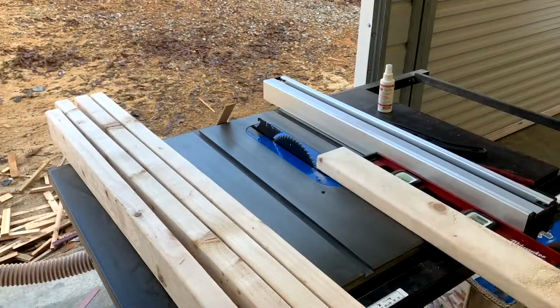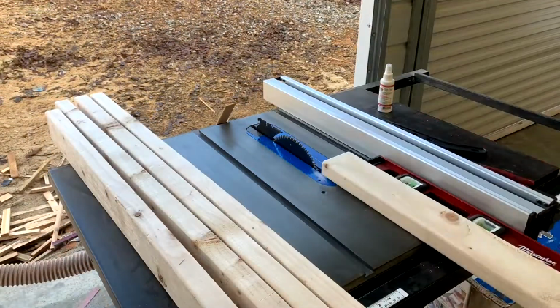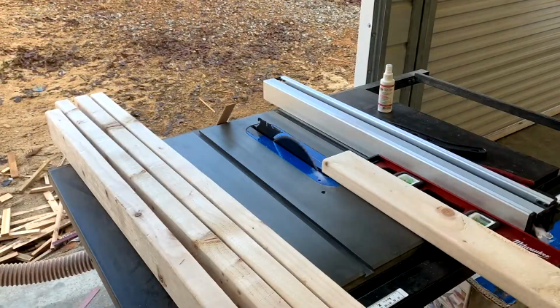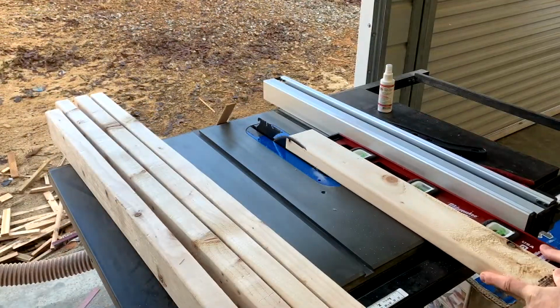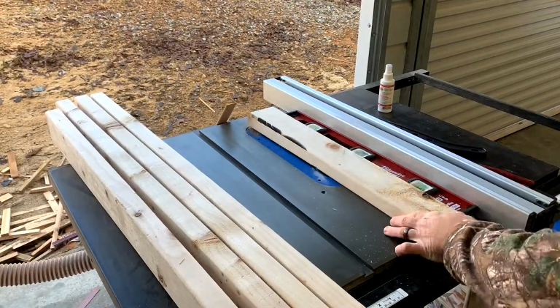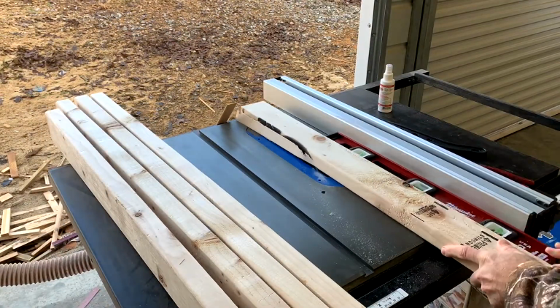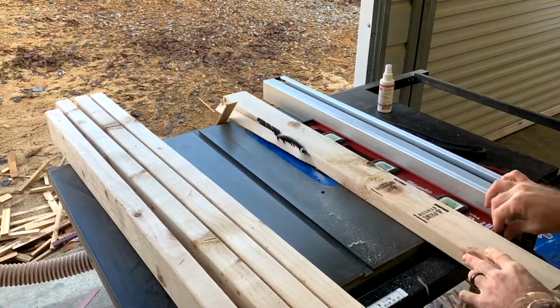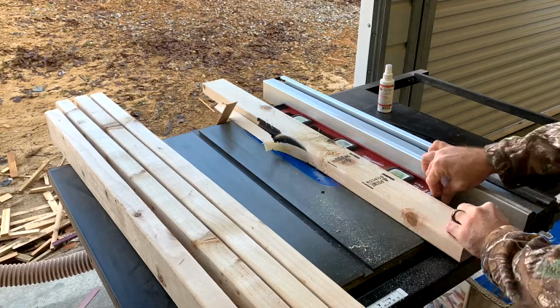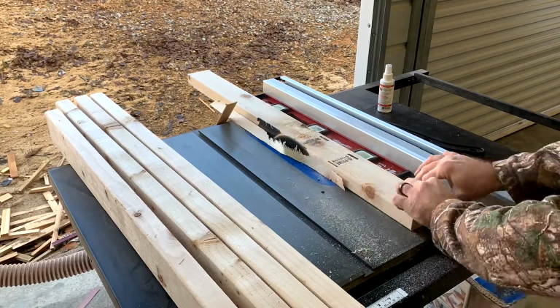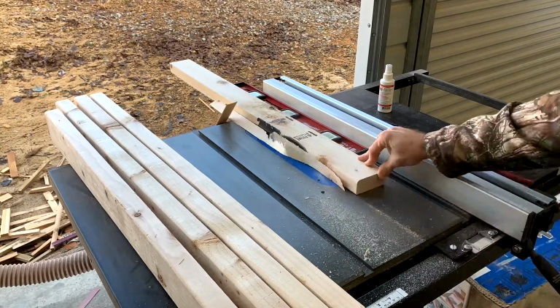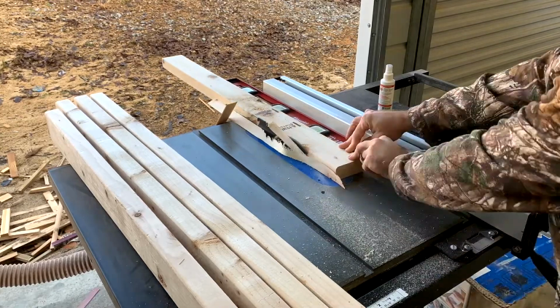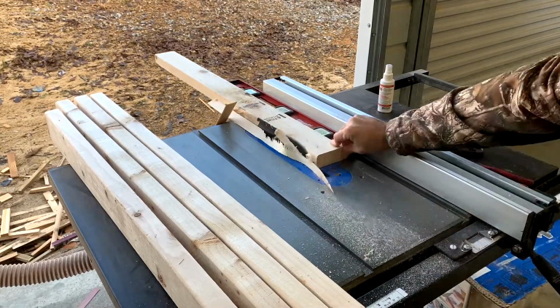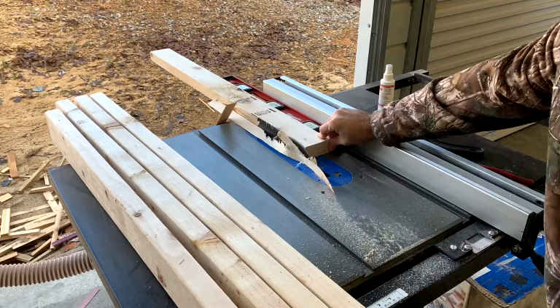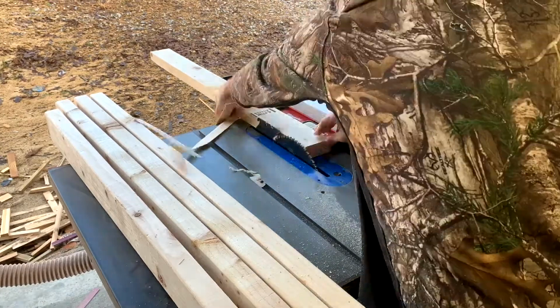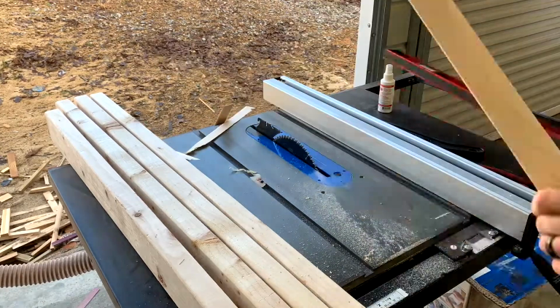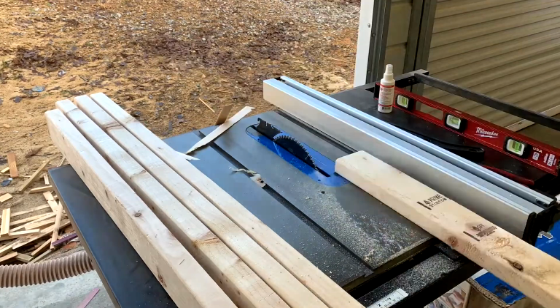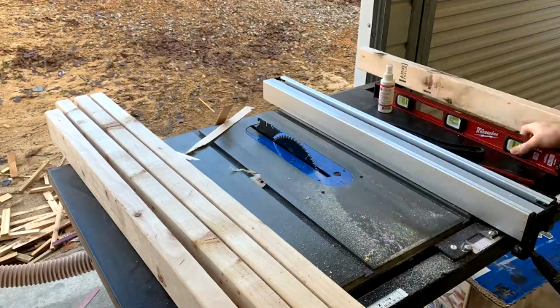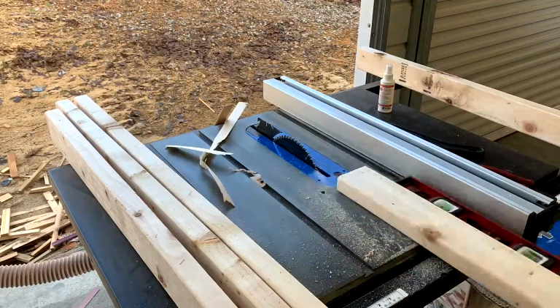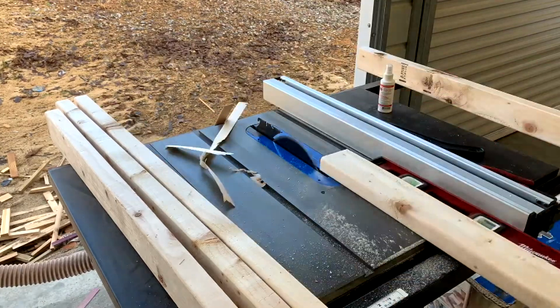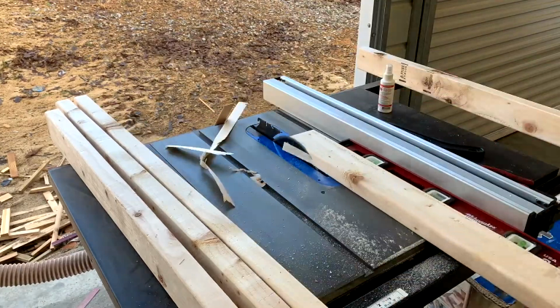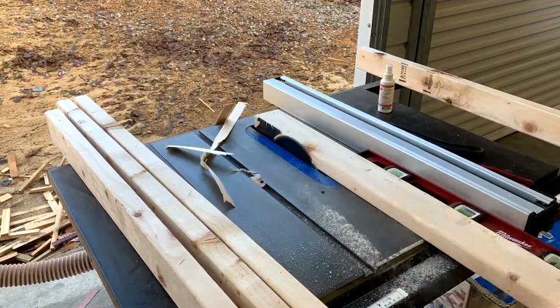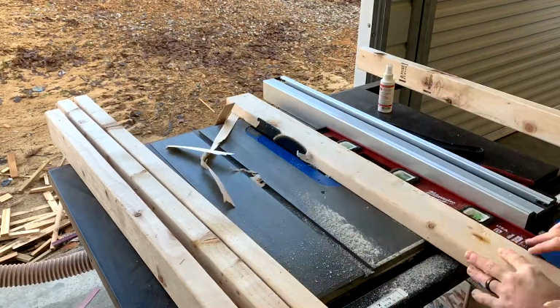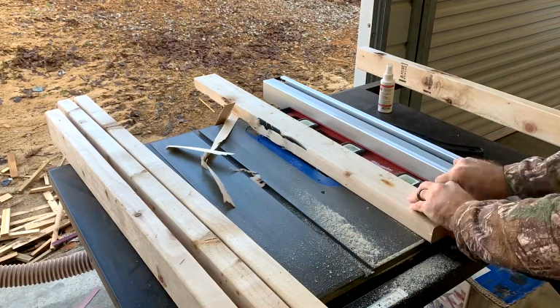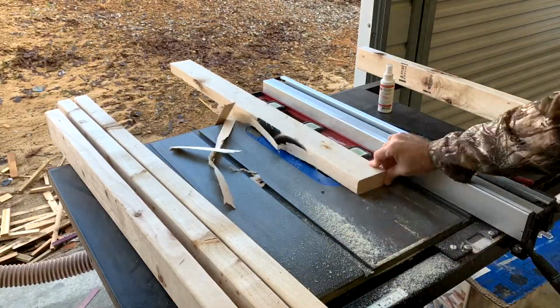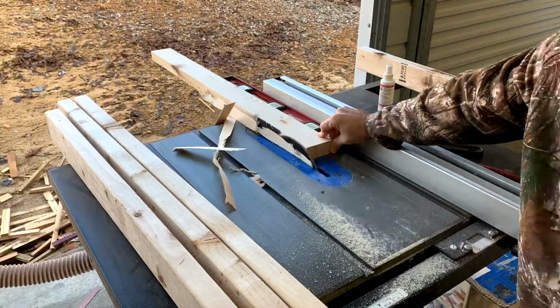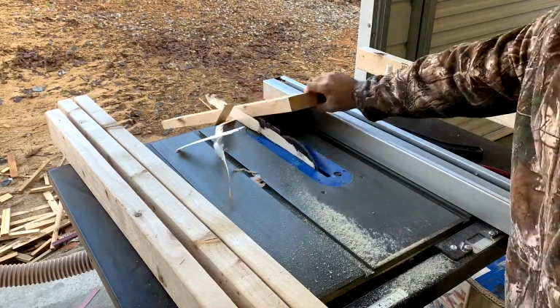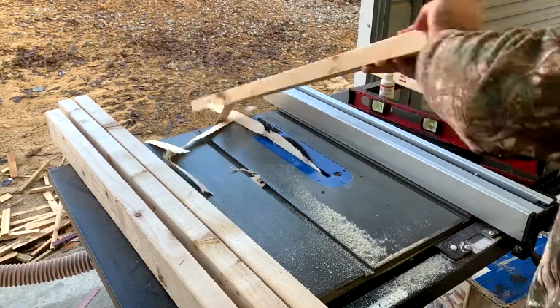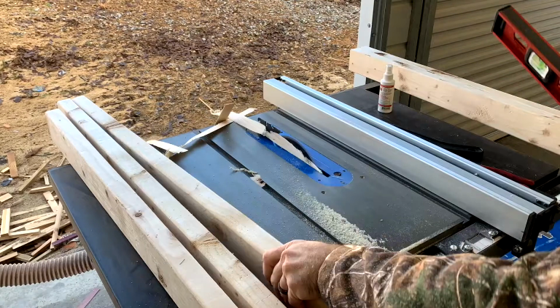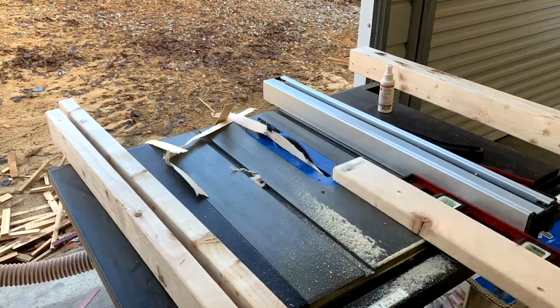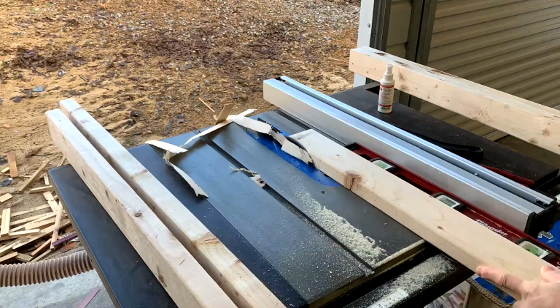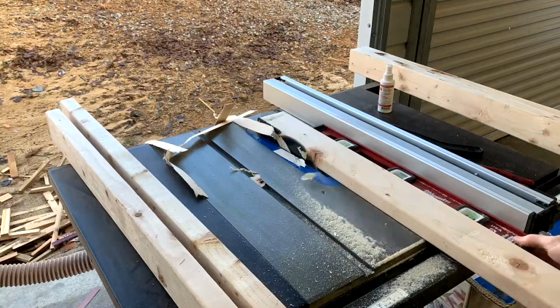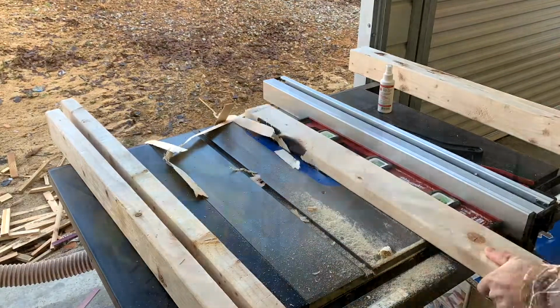This is how you join a board when you don't have a joiner. Just push the level up against the fence and move the board and the level at the same time.